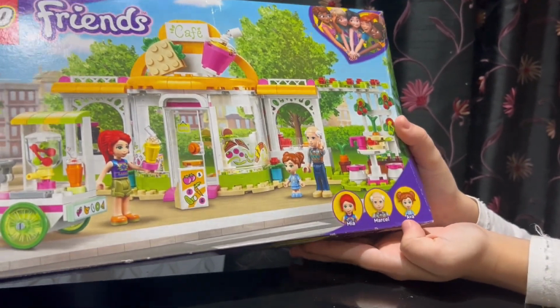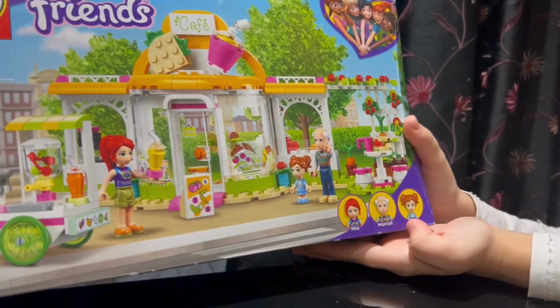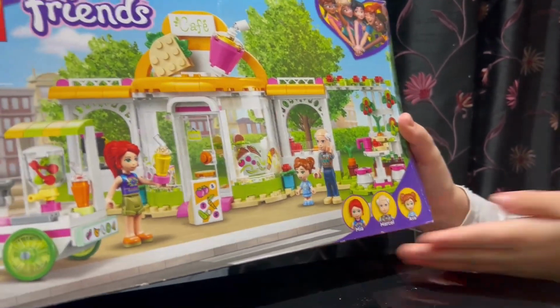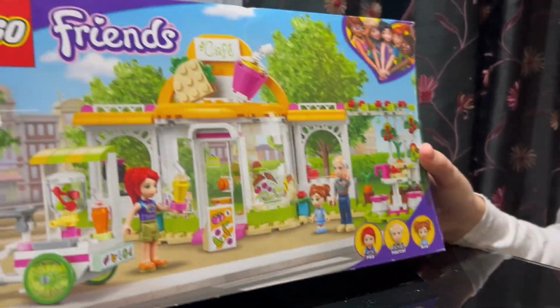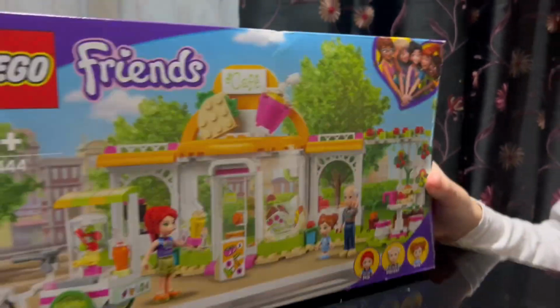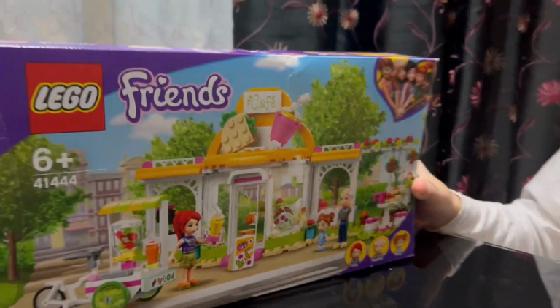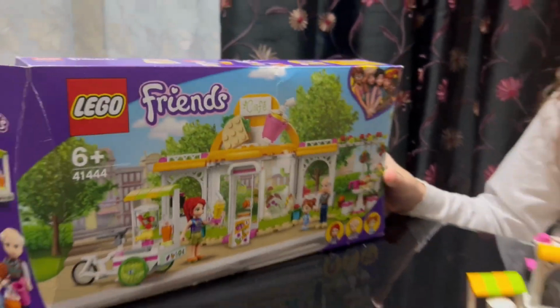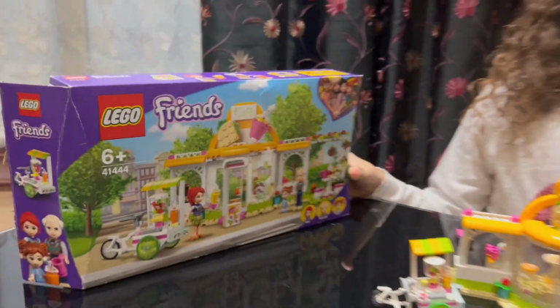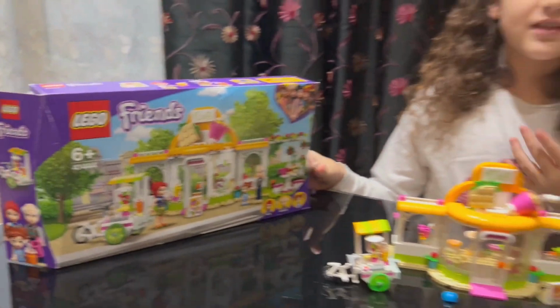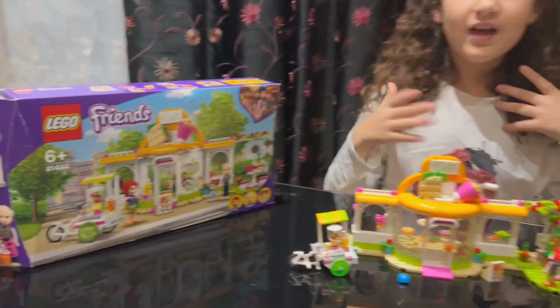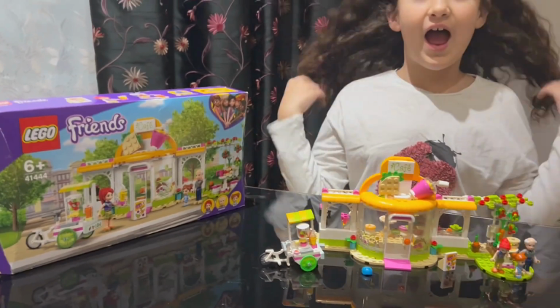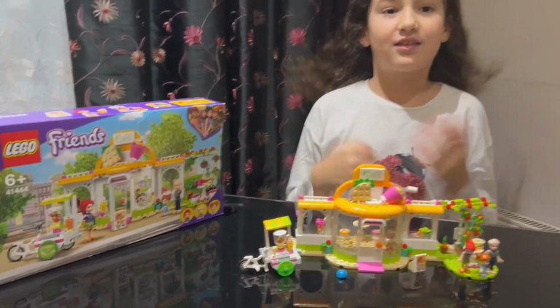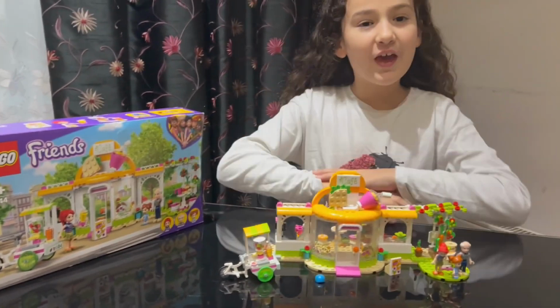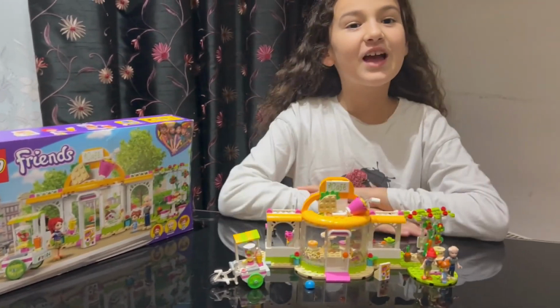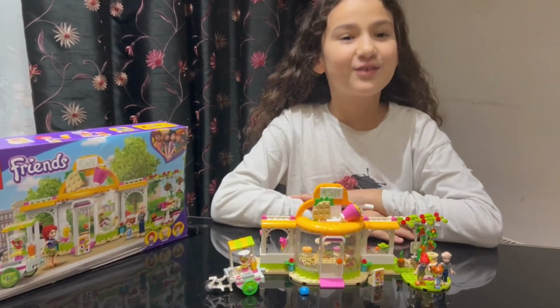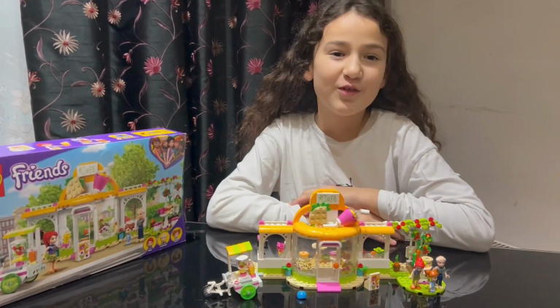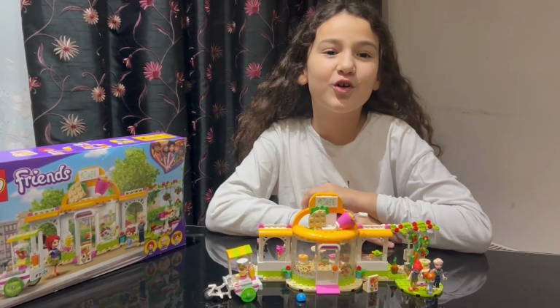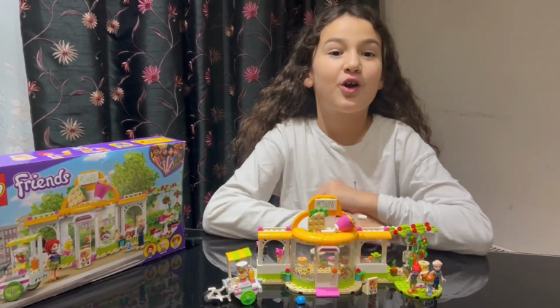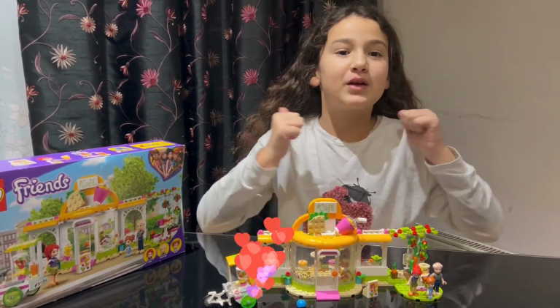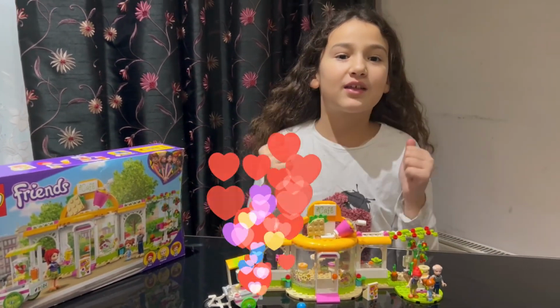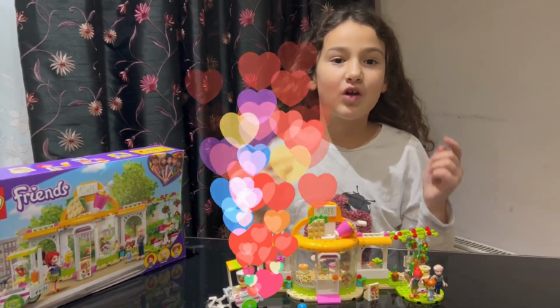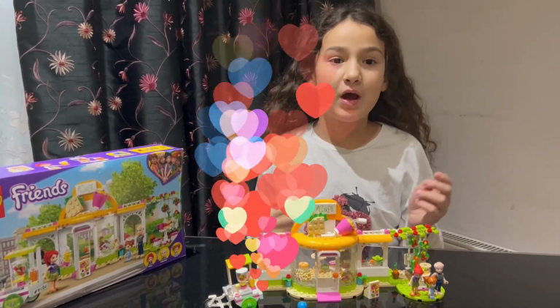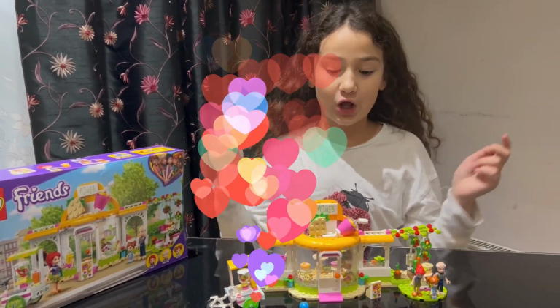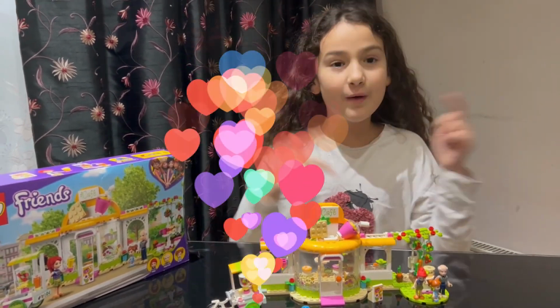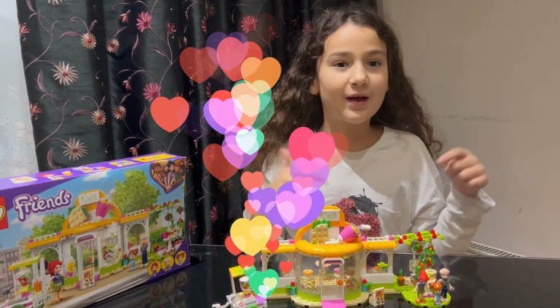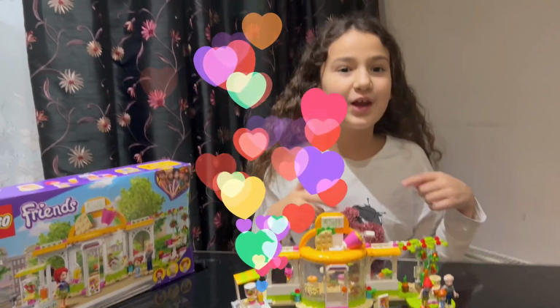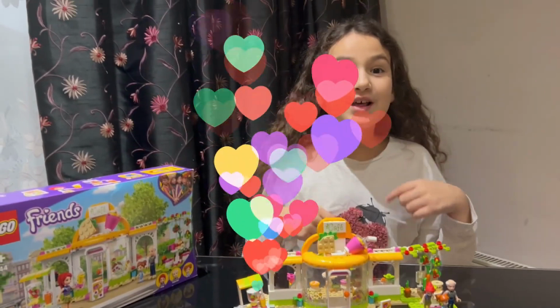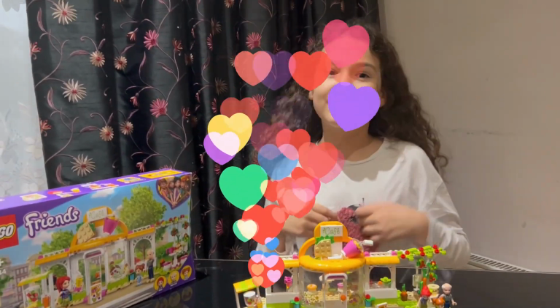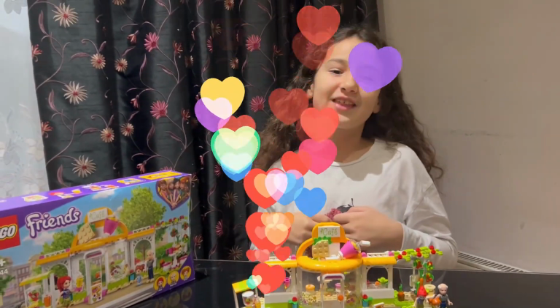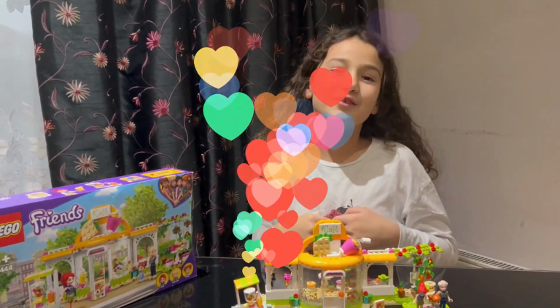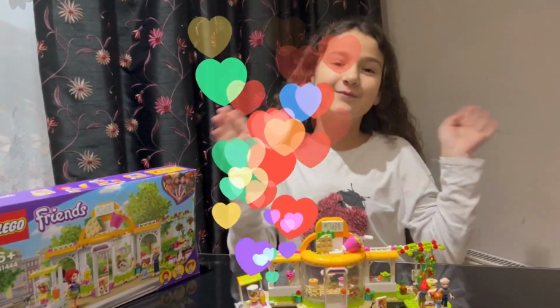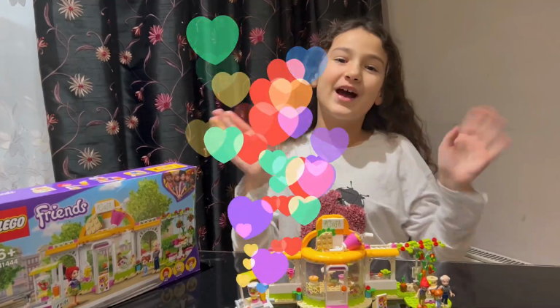I really enjoyed this, so thank you guys so much for watching. Hope you like, subscribe, and comment down below. See you in the next video, bye!